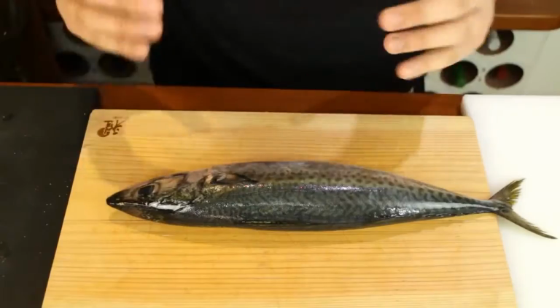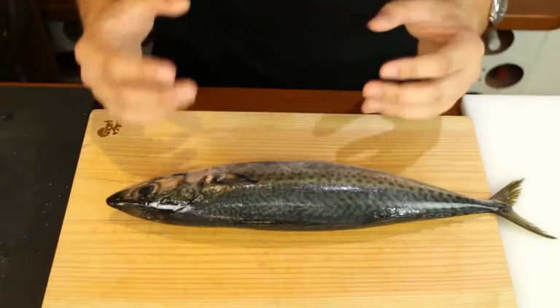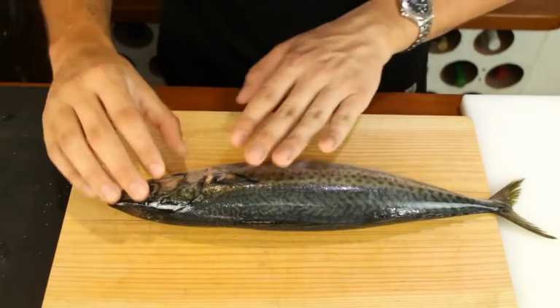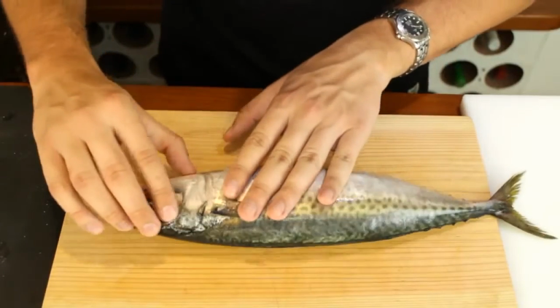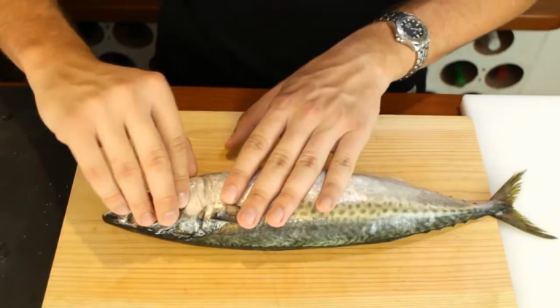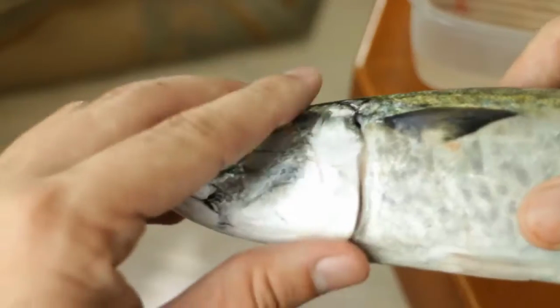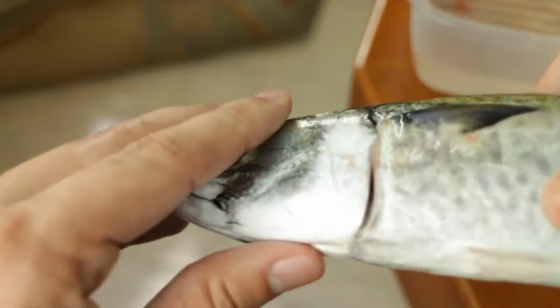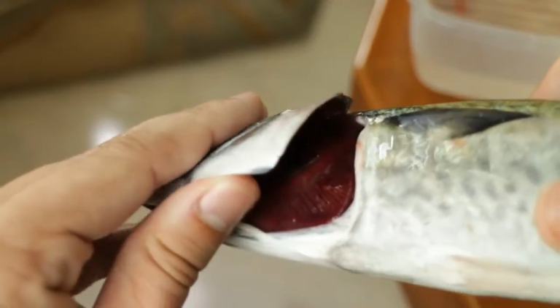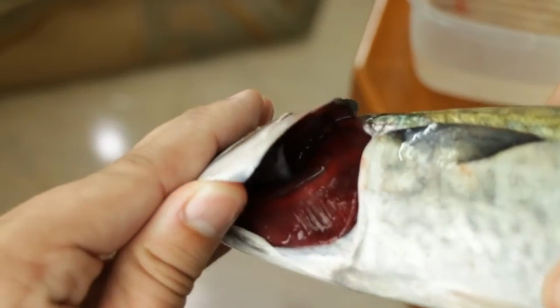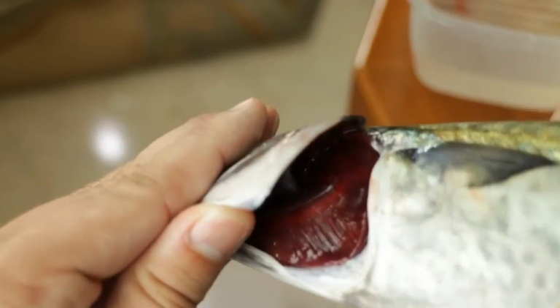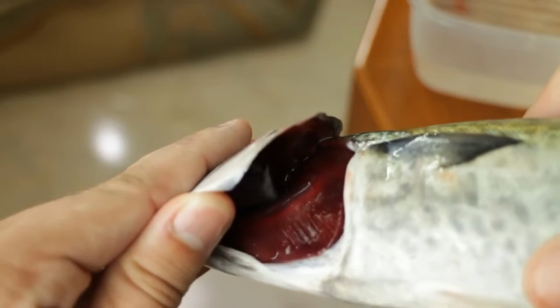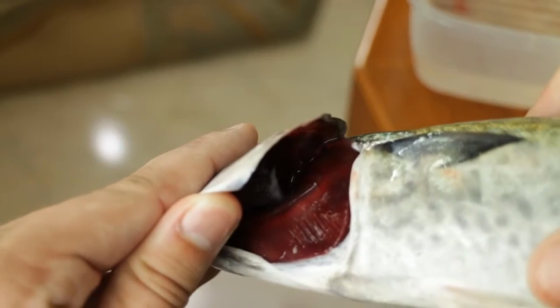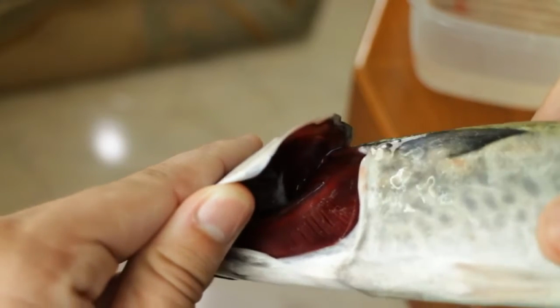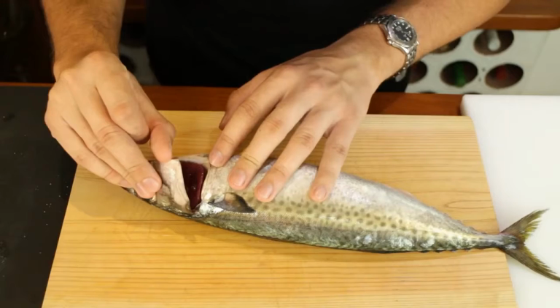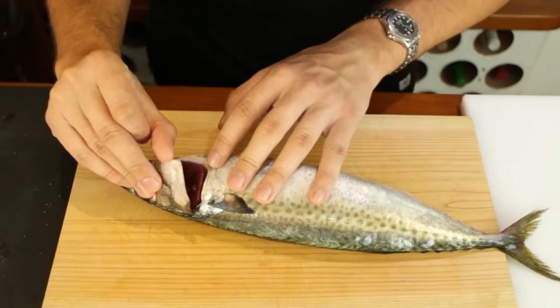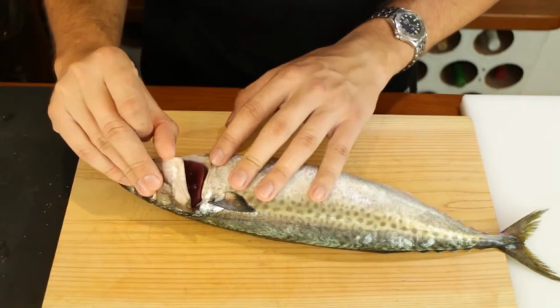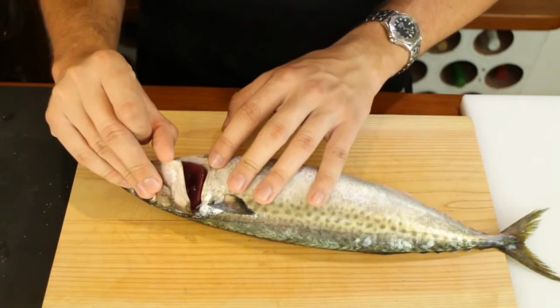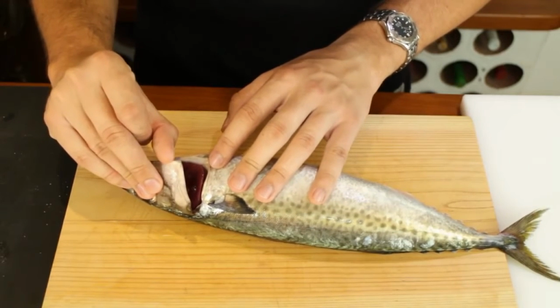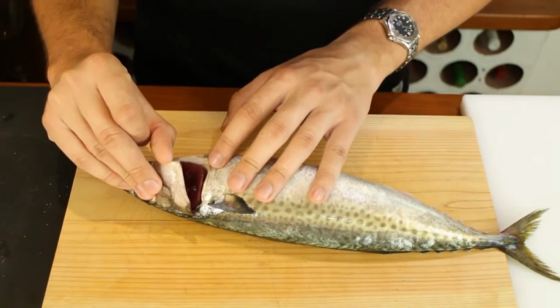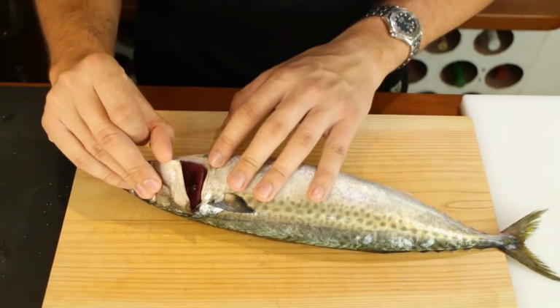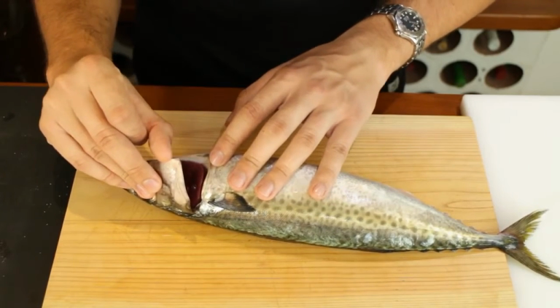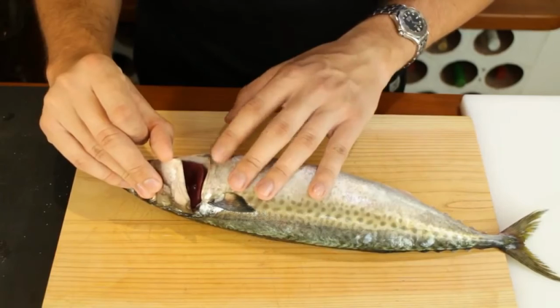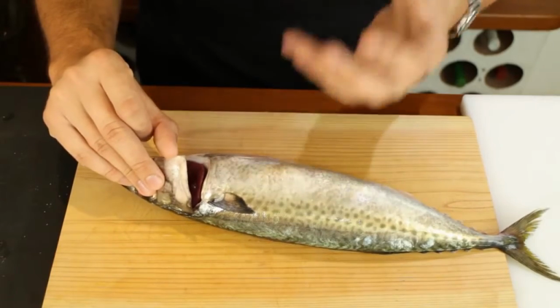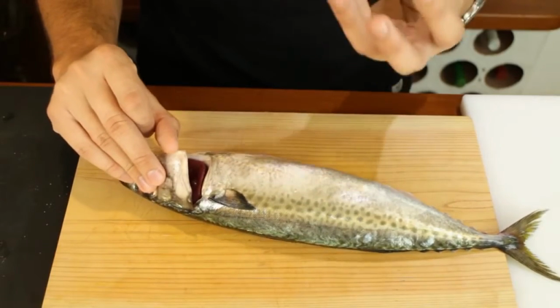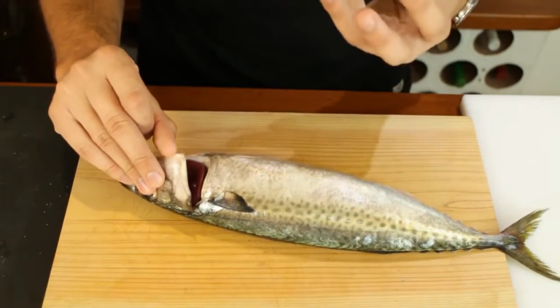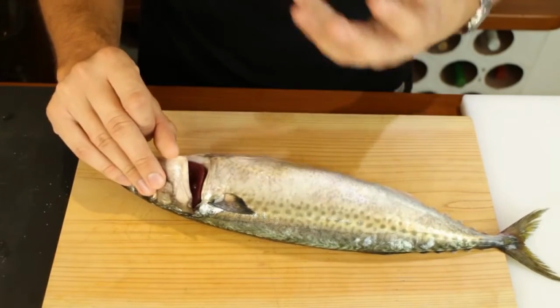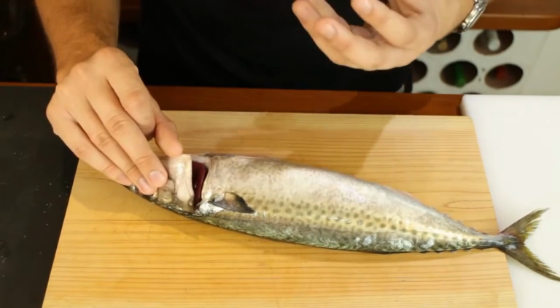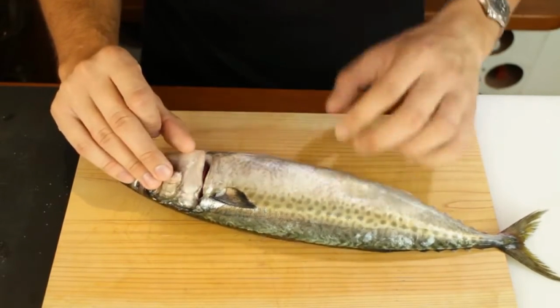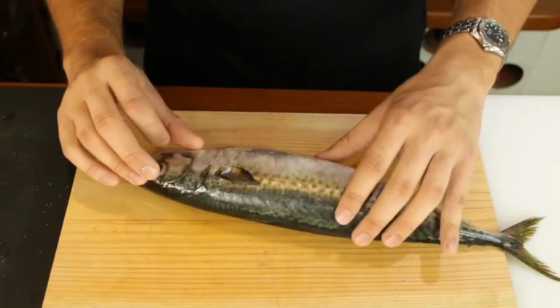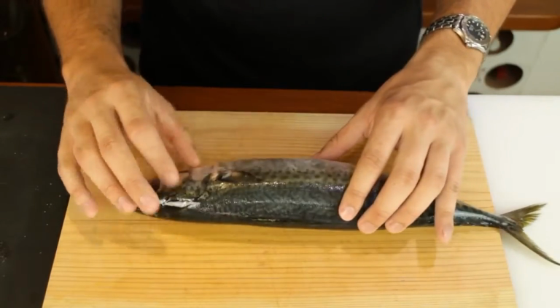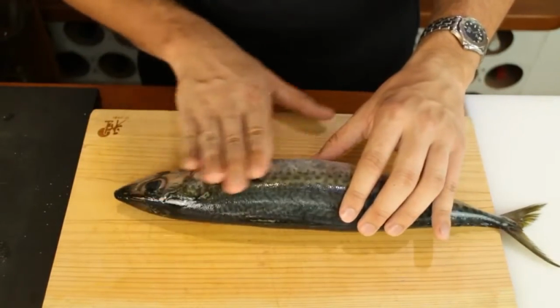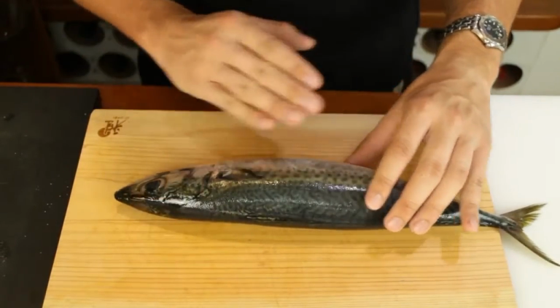The last thing you want to check is the gills of the fish. Just lift it up and you want to see nice bright red gills. You don't want it to be a faded brown brick color — that's a bad sign. The more bright red it is, the fresher the fish is, regardless of what type of fish it is.